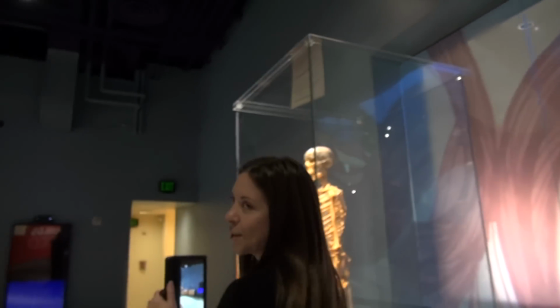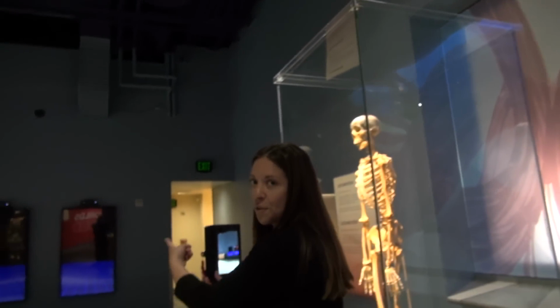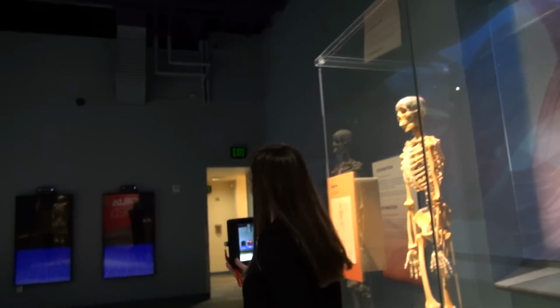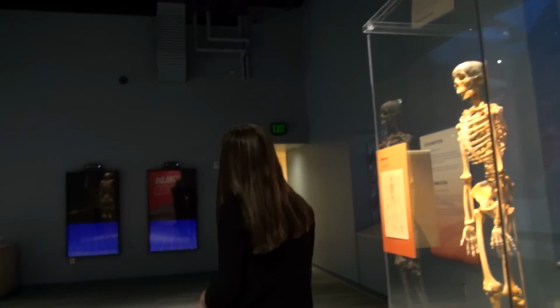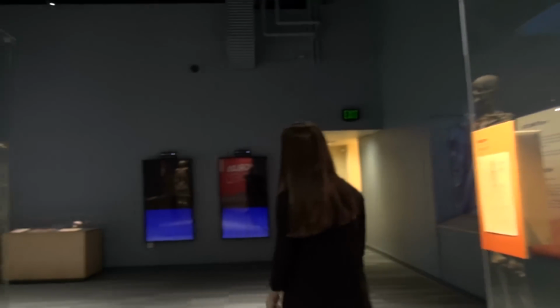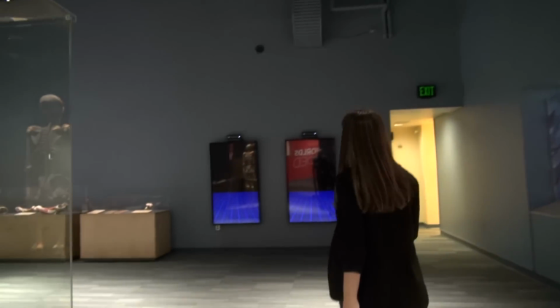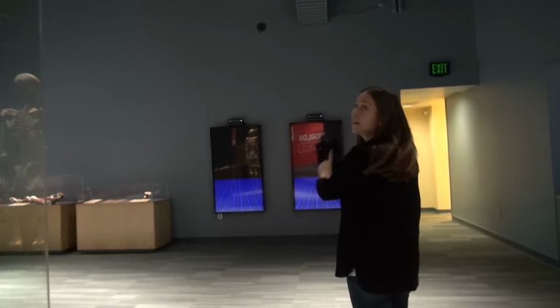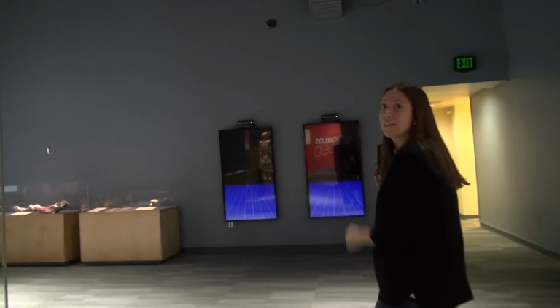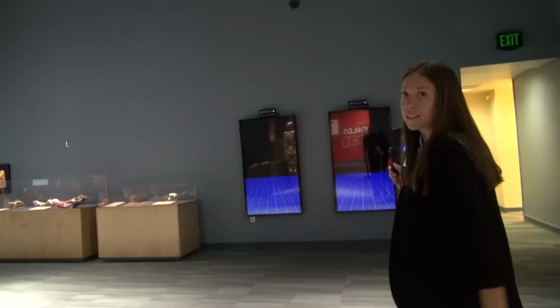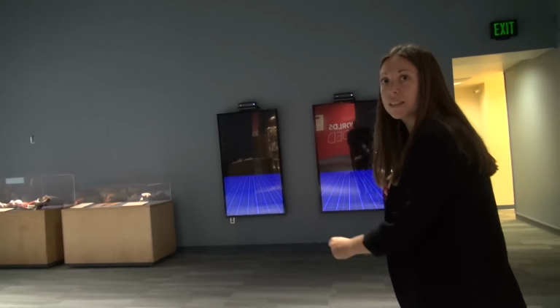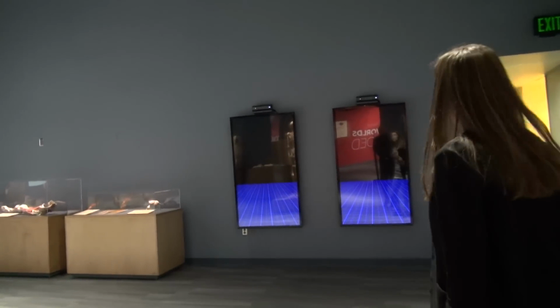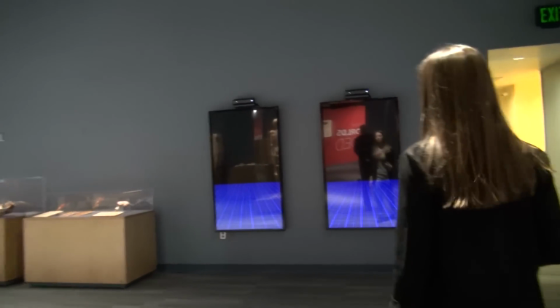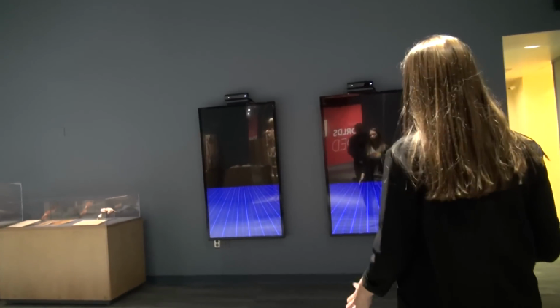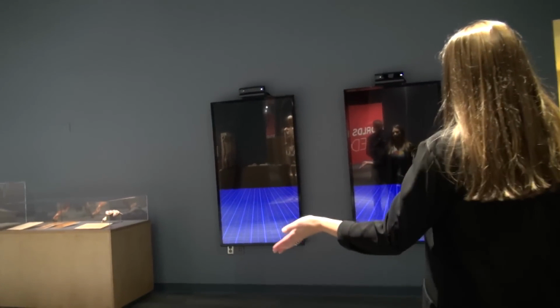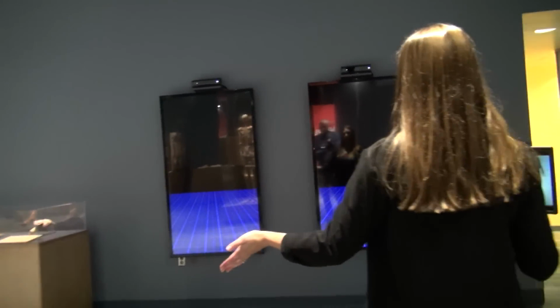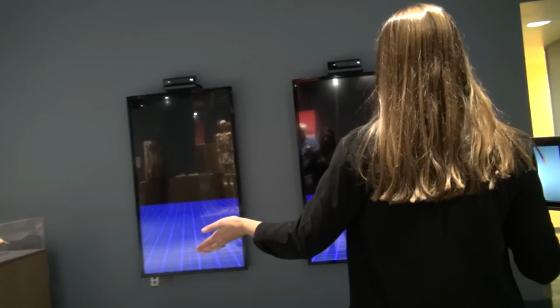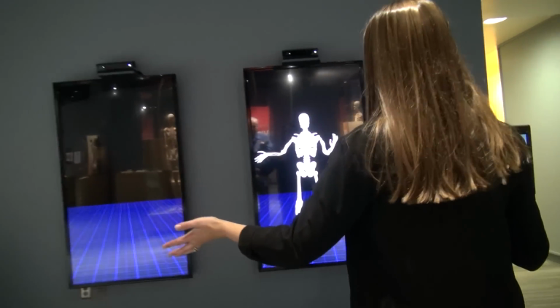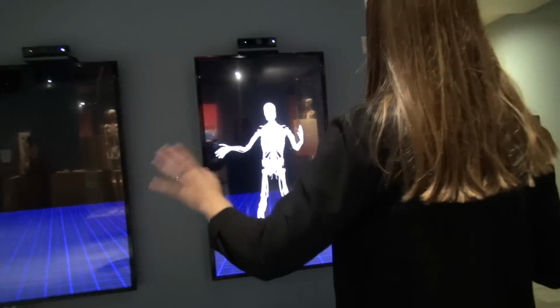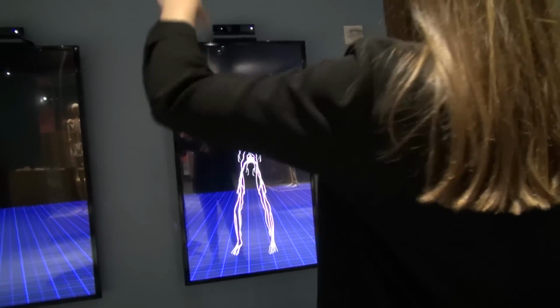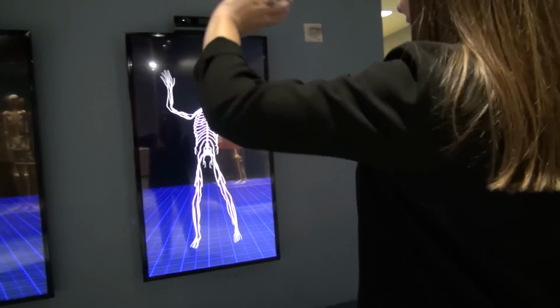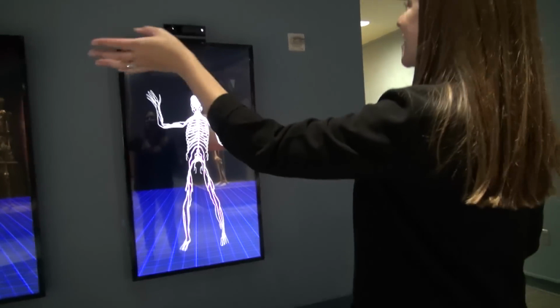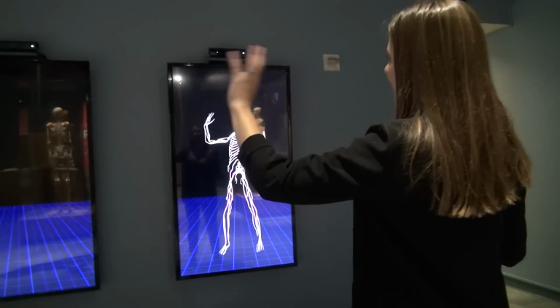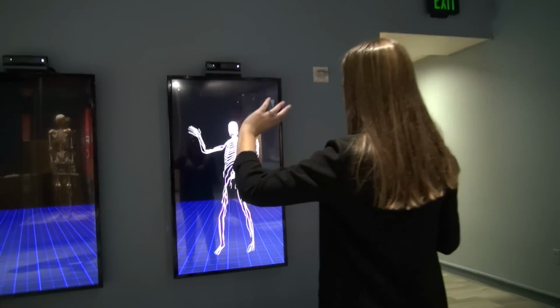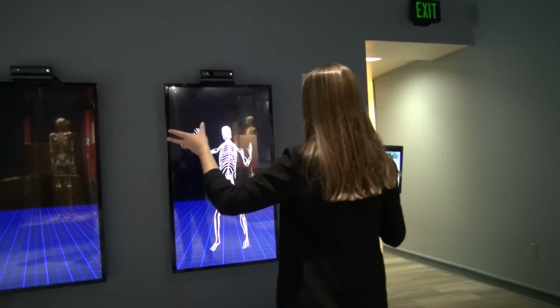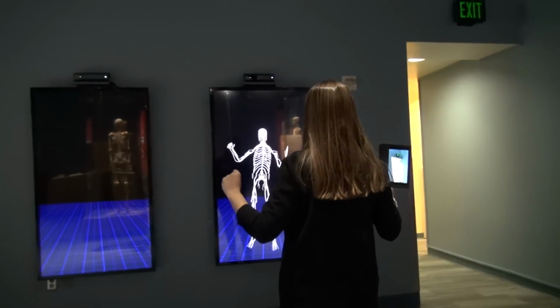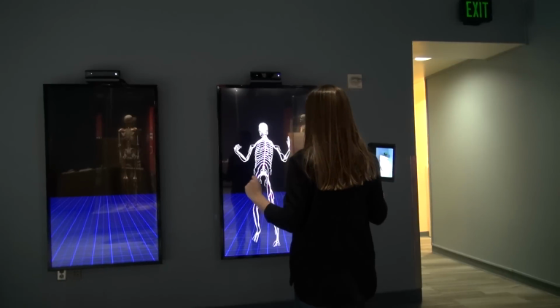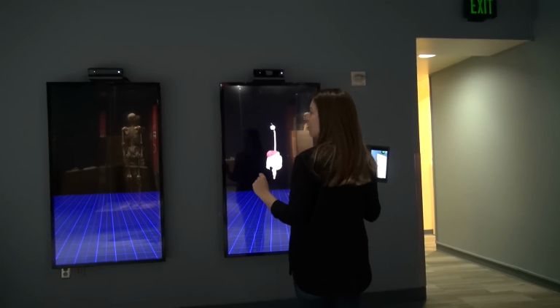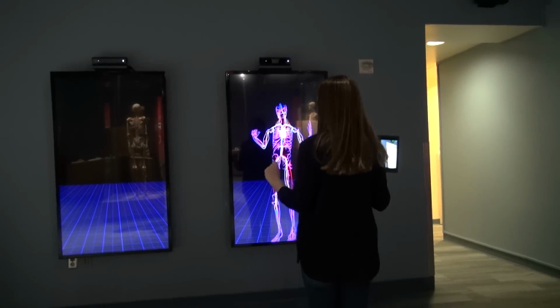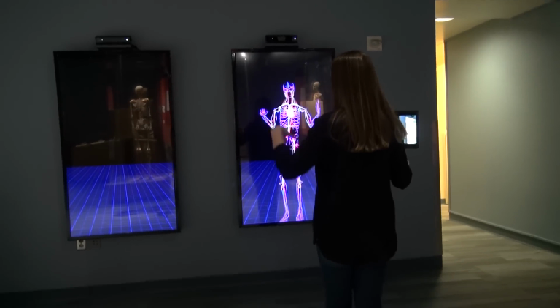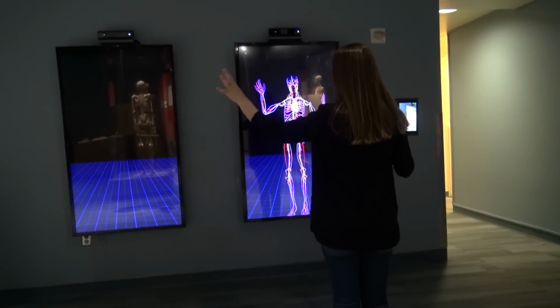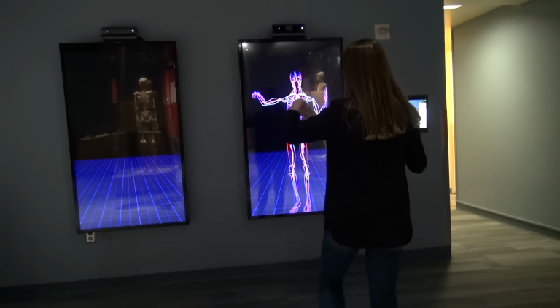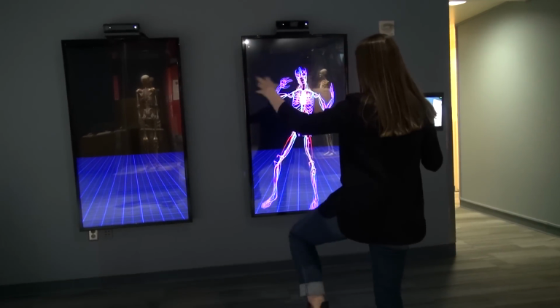We have these Kinect systems that capture your body. It should pick me up, and right now I can see what I would look like as a nervous system. As I move forward and back, I can see different systems of my body.